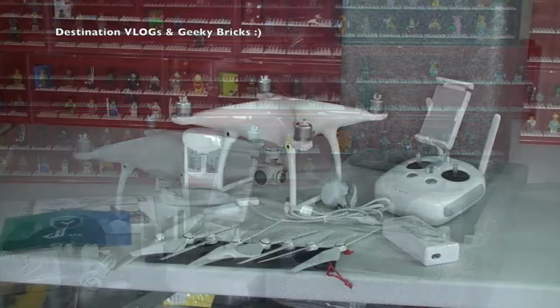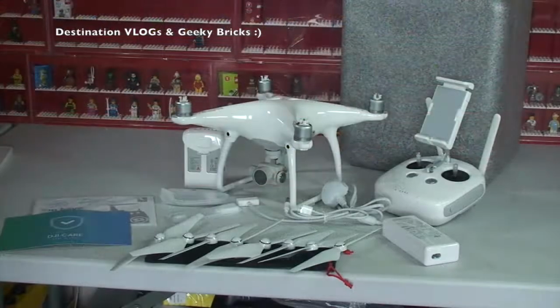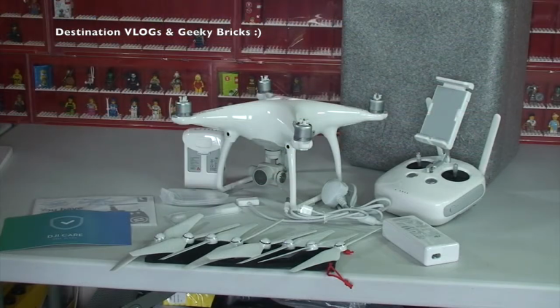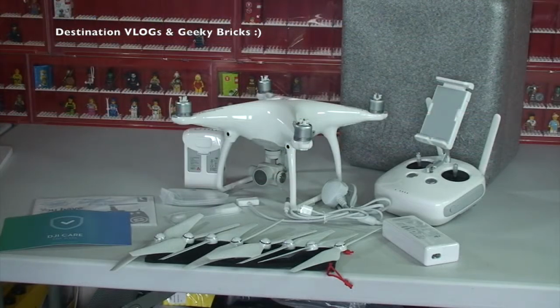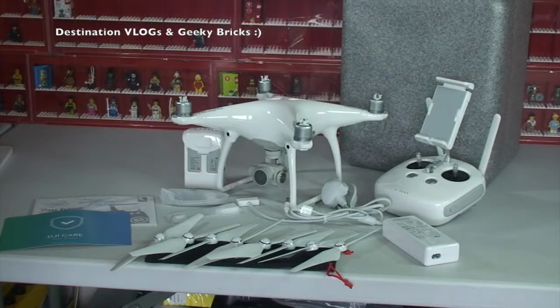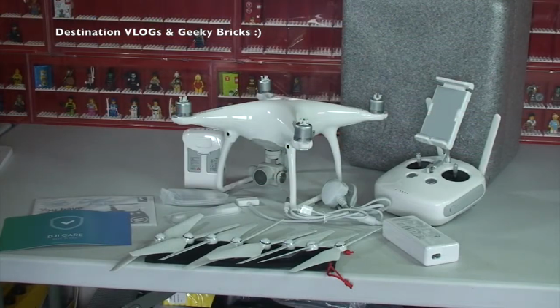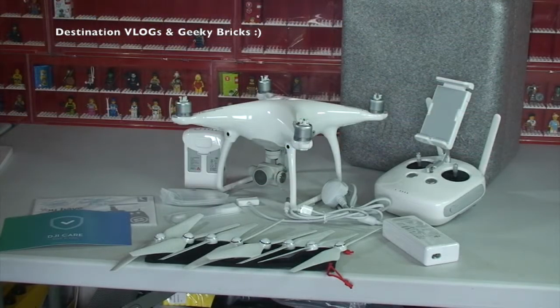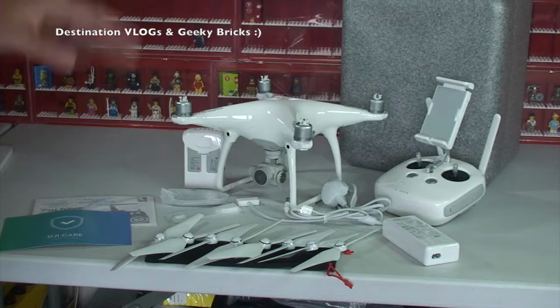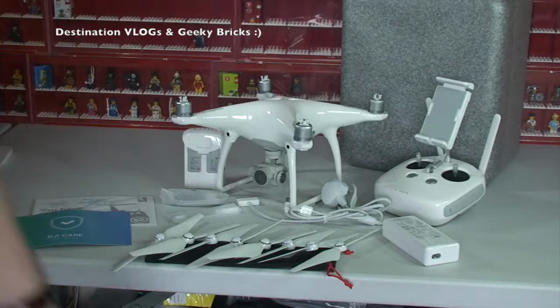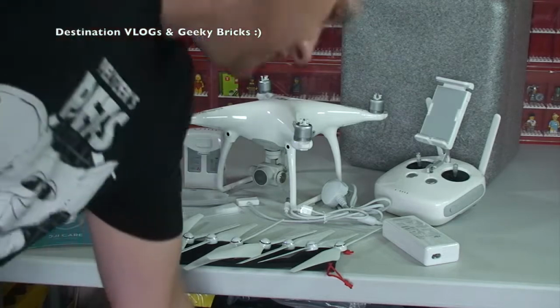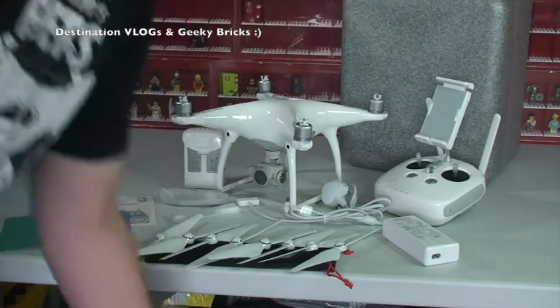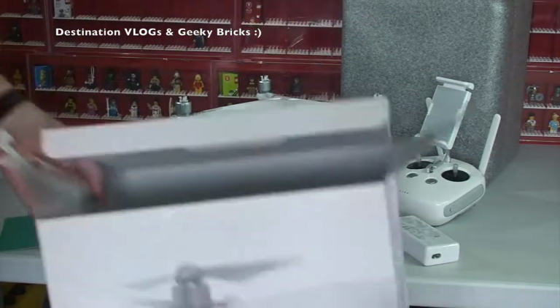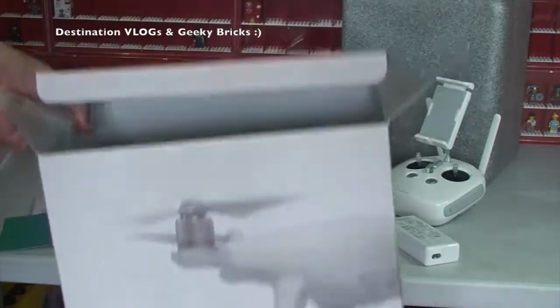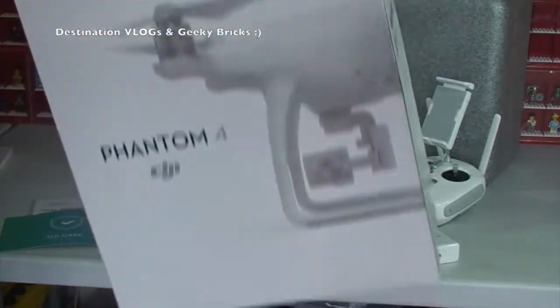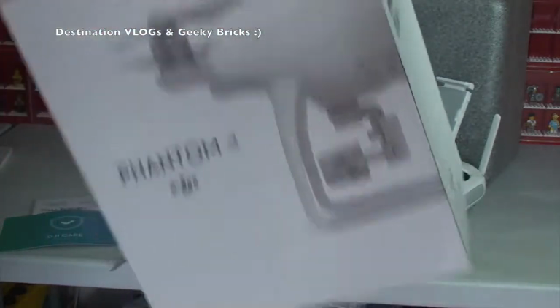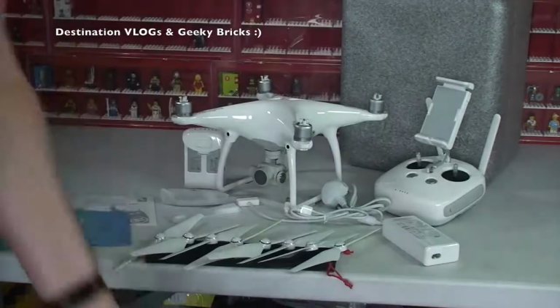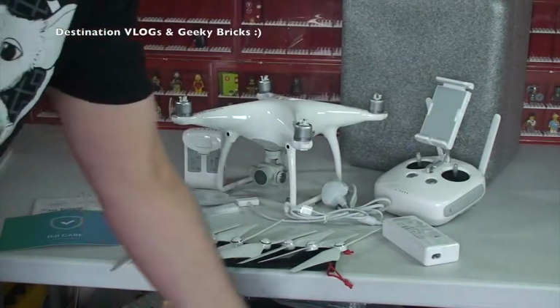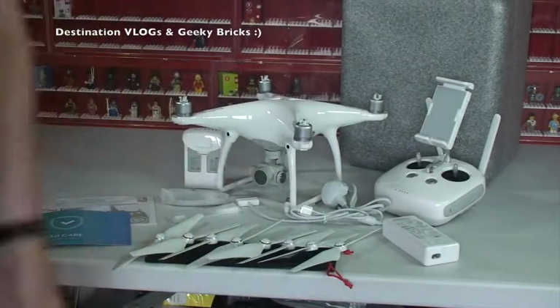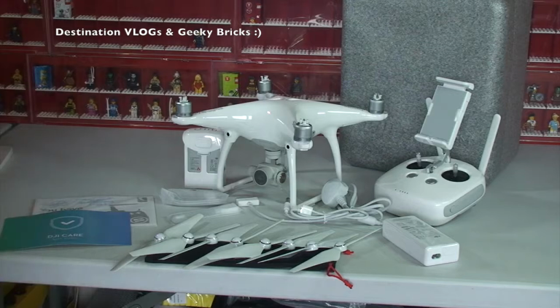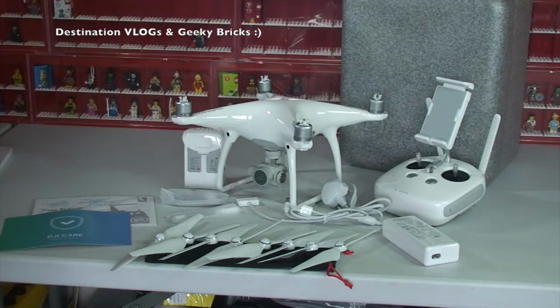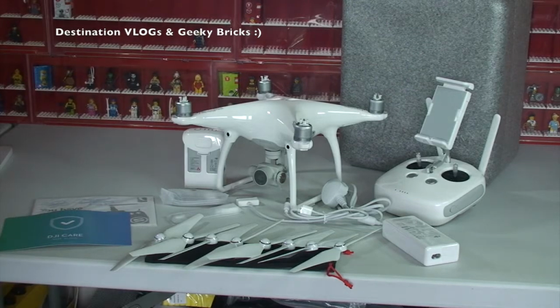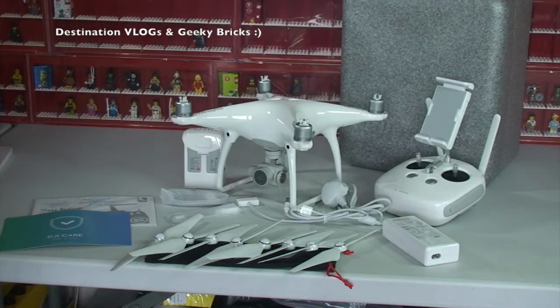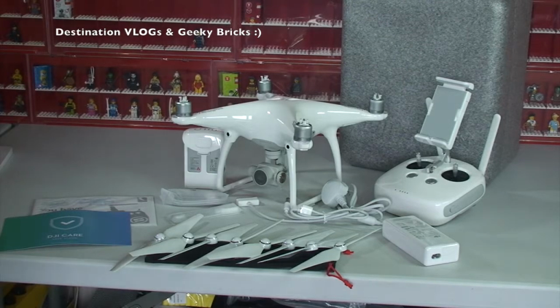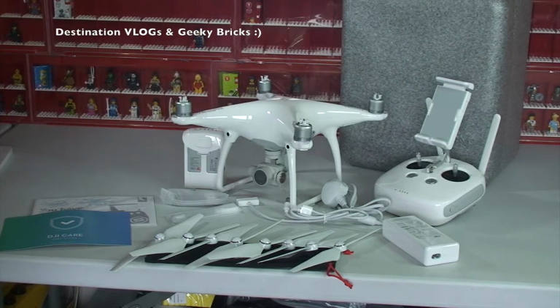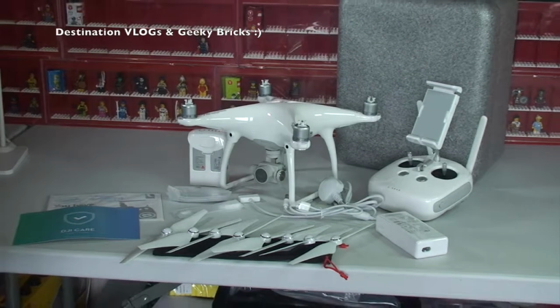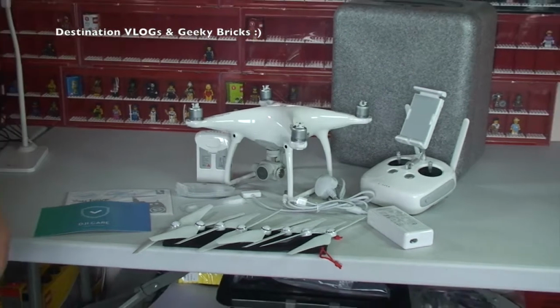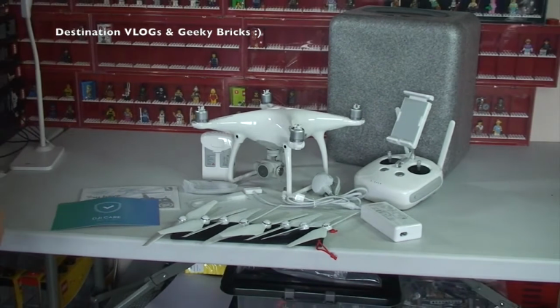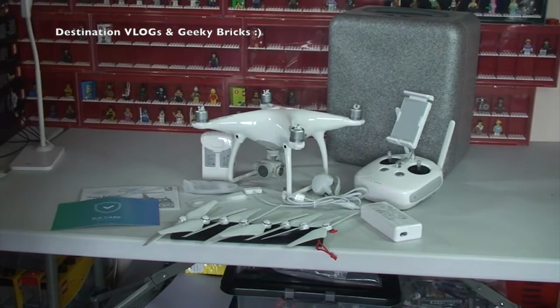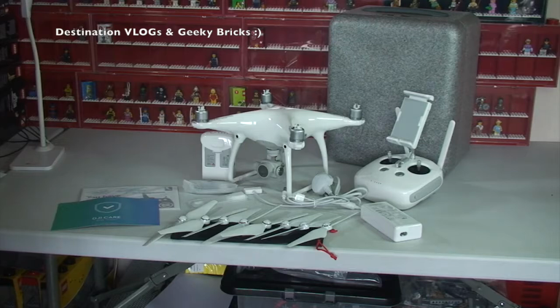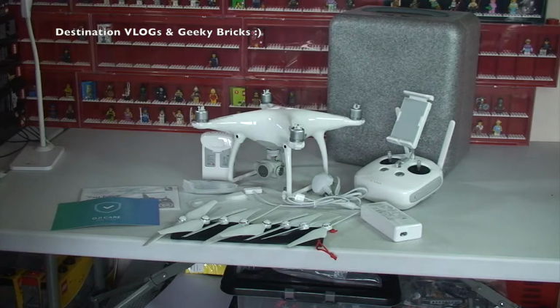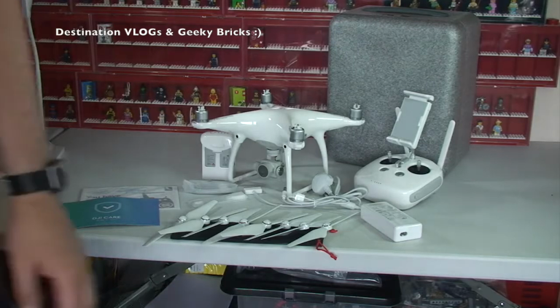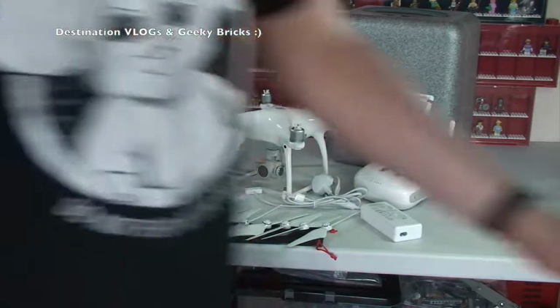Okay, so there we get to see all laid out what comes as part of the actual package if you buy just the drone itself. I got a number of other accessories as well, so let's take a look at those now.